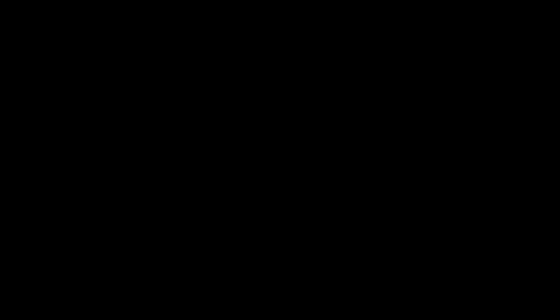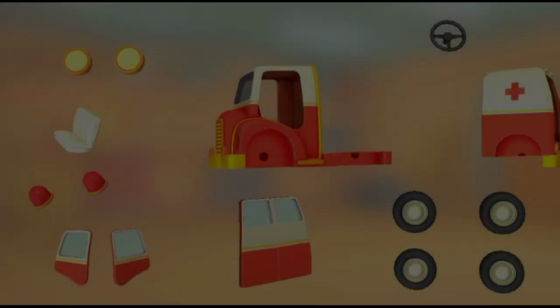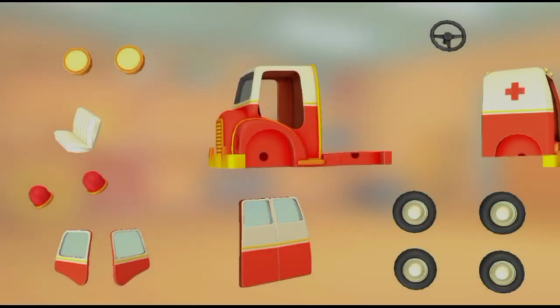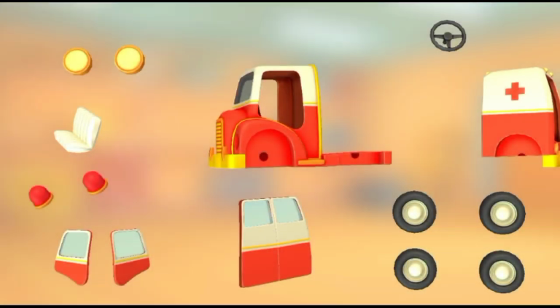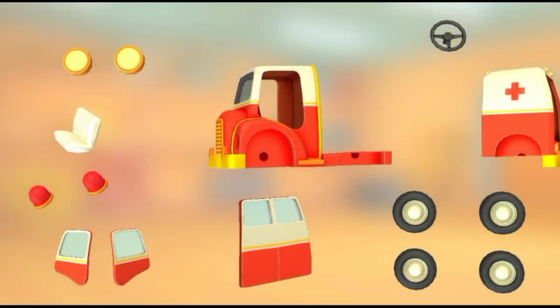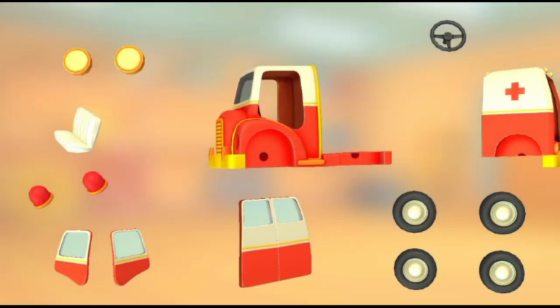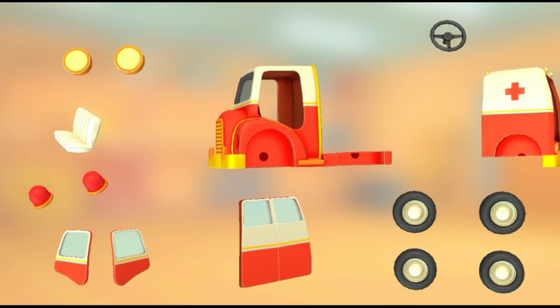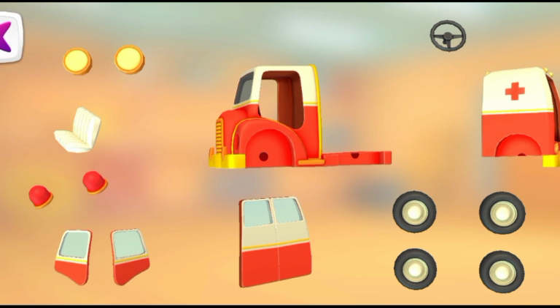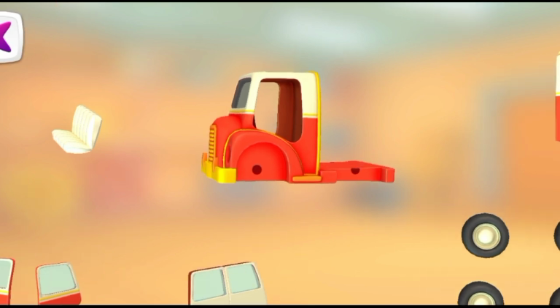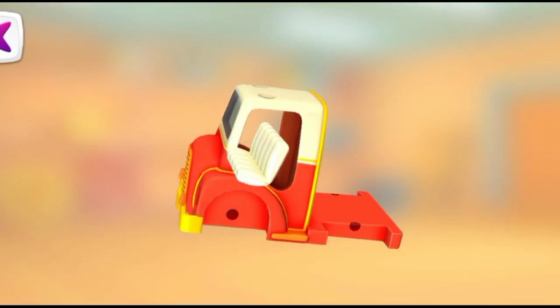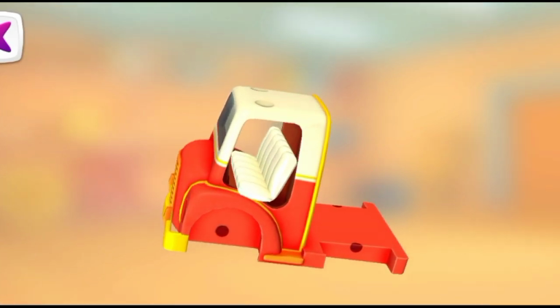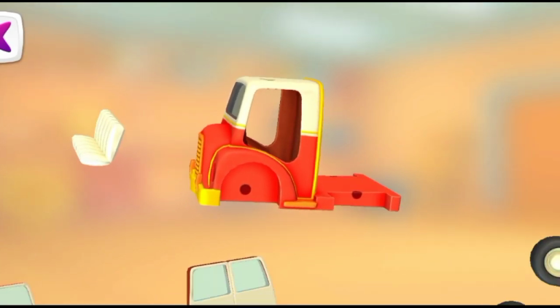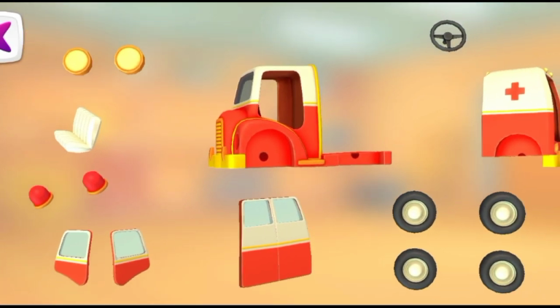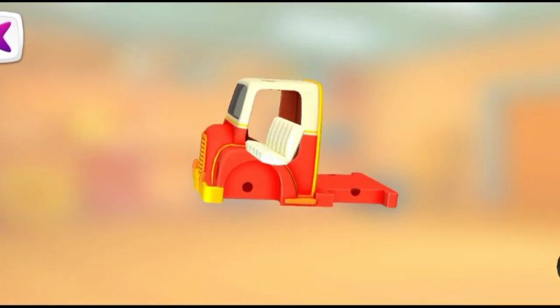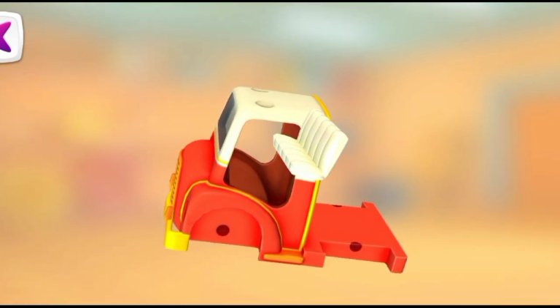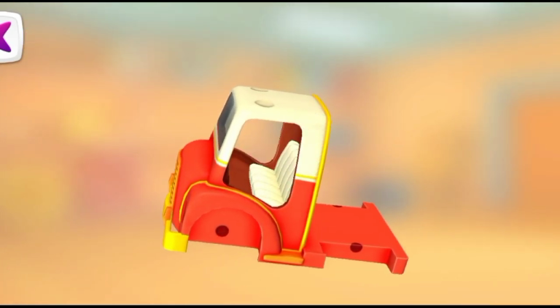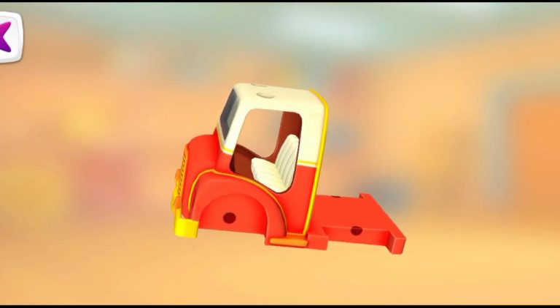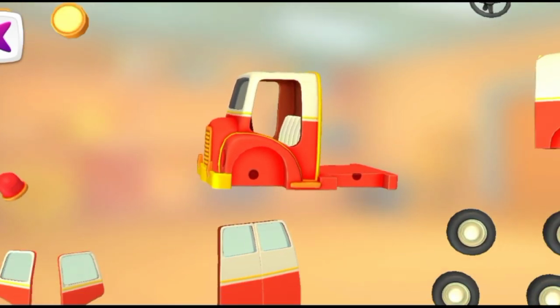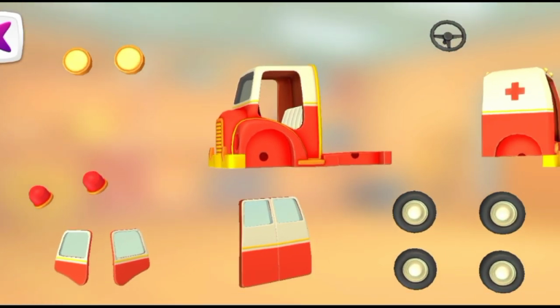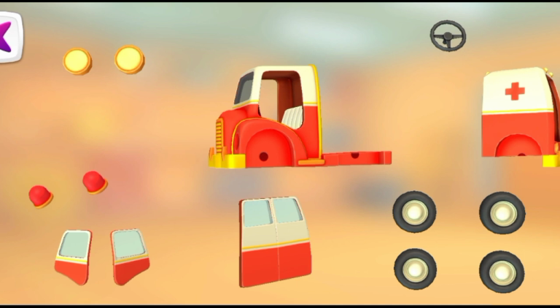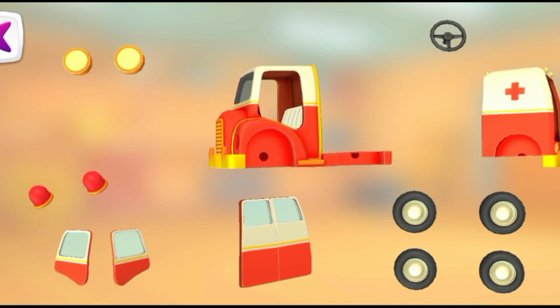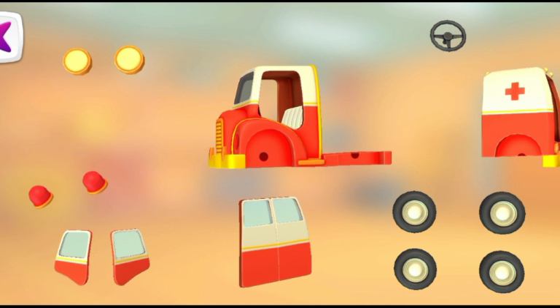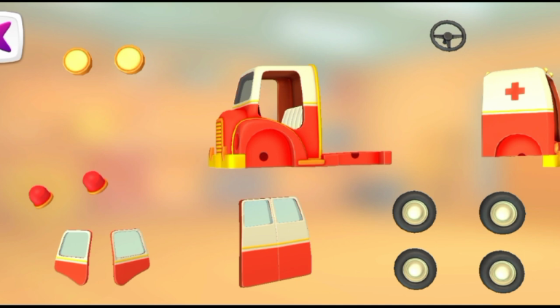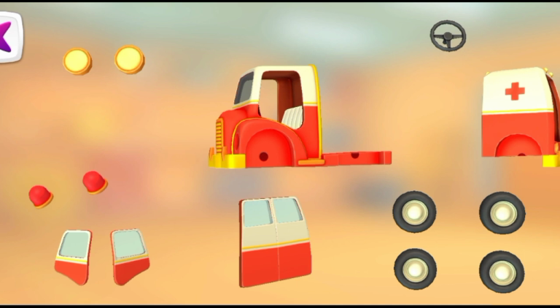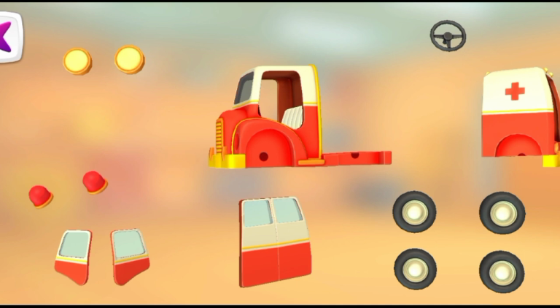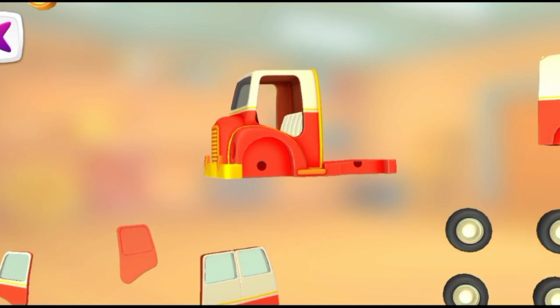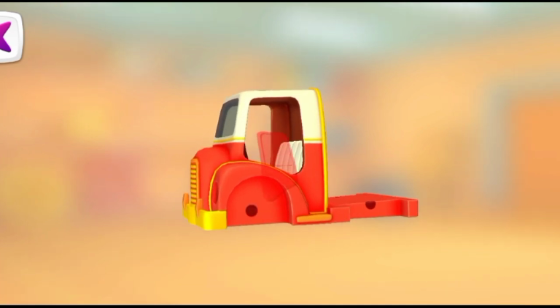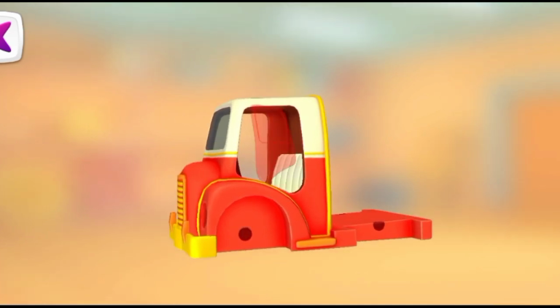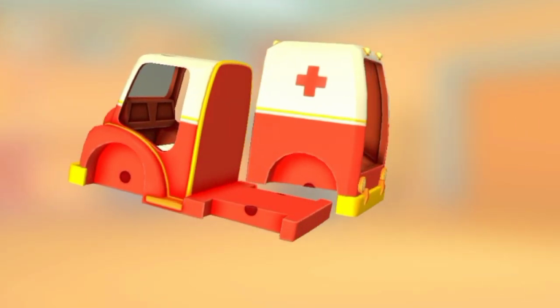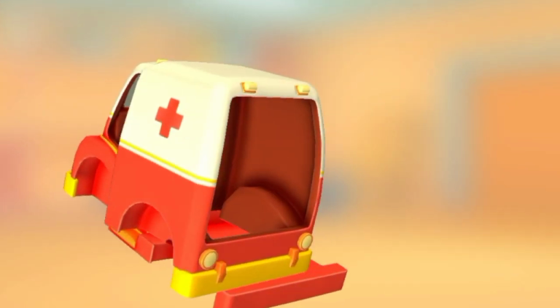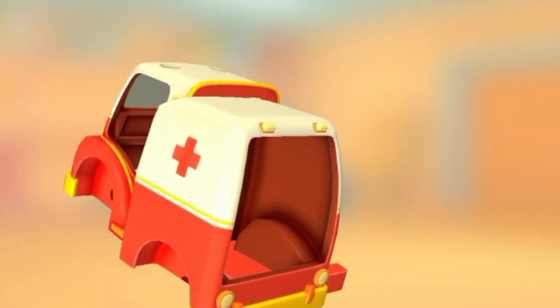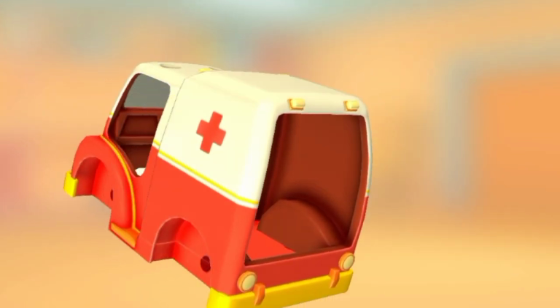Let's put everything together. Seat. Seat. Door. Truck. Cabin.